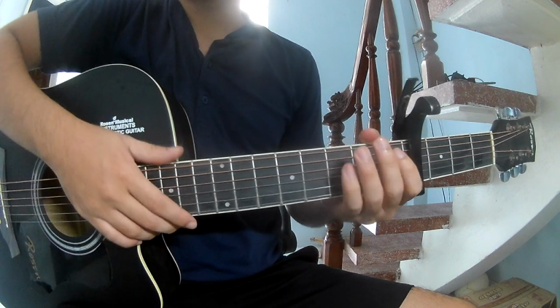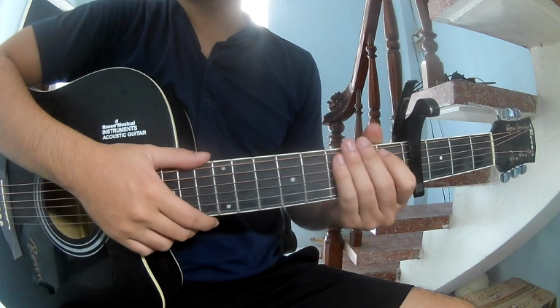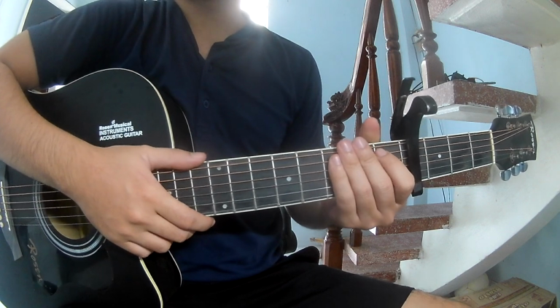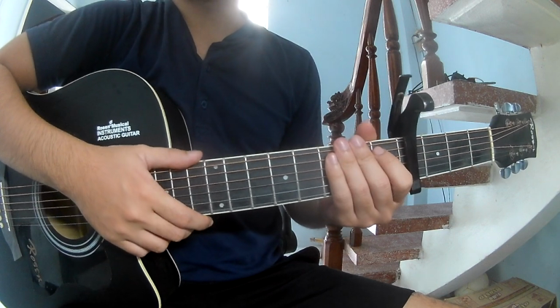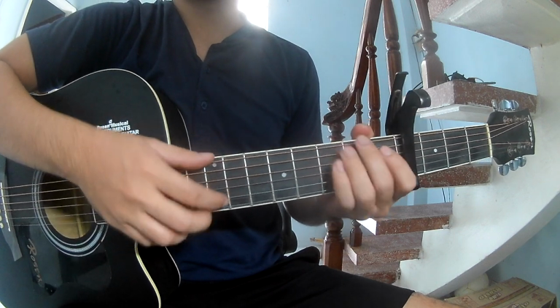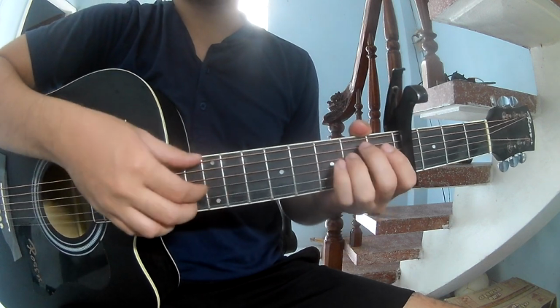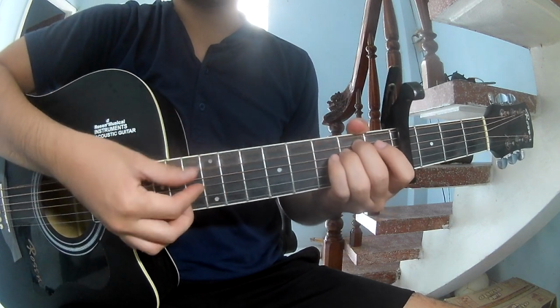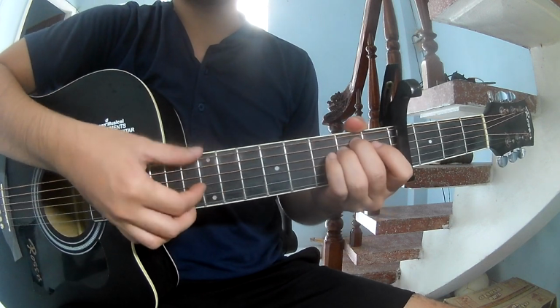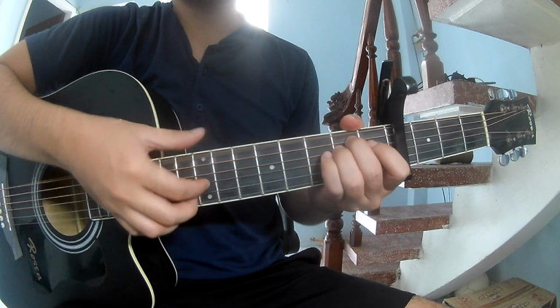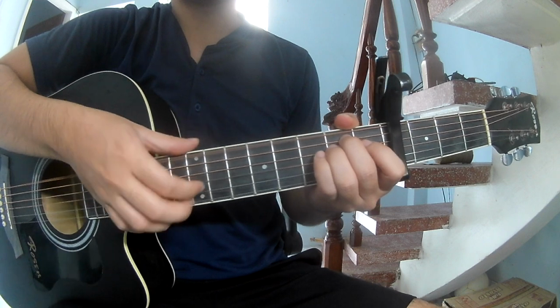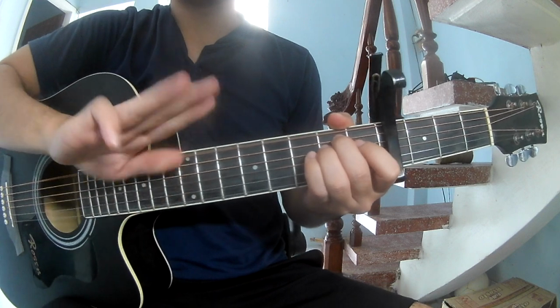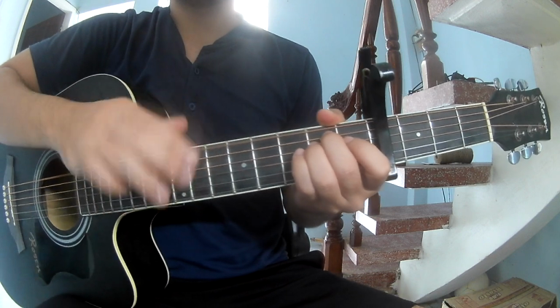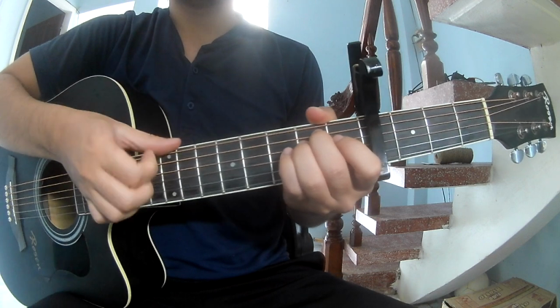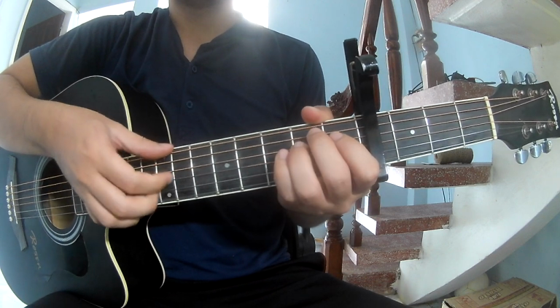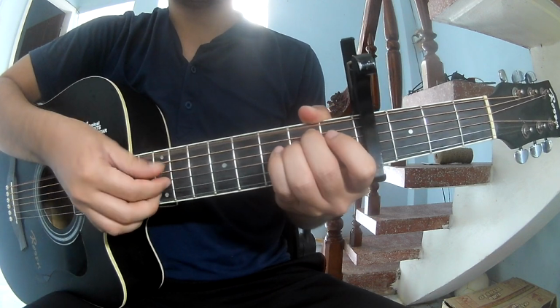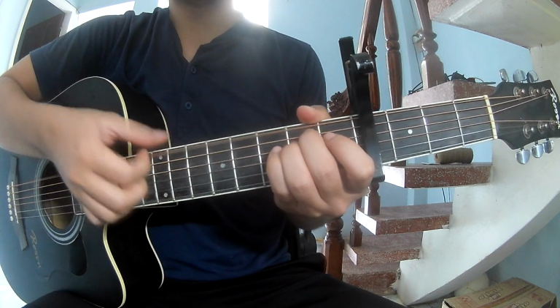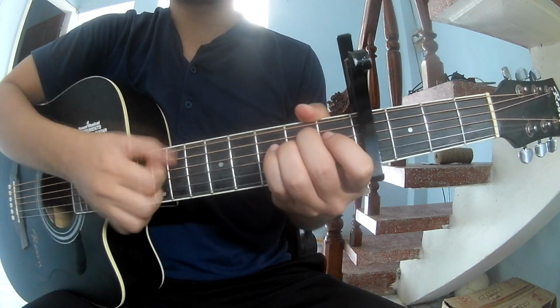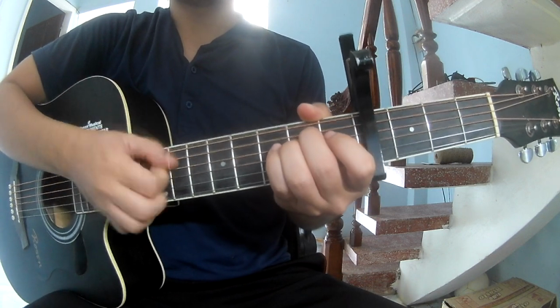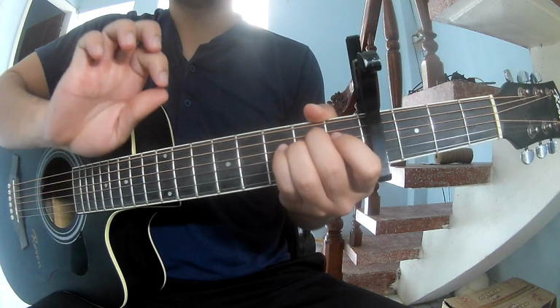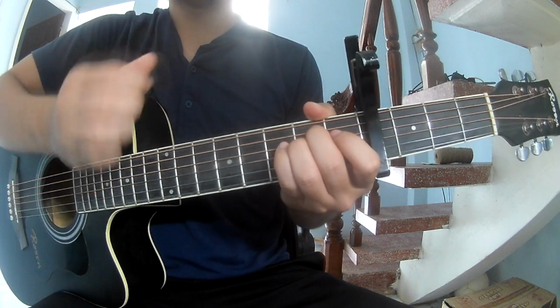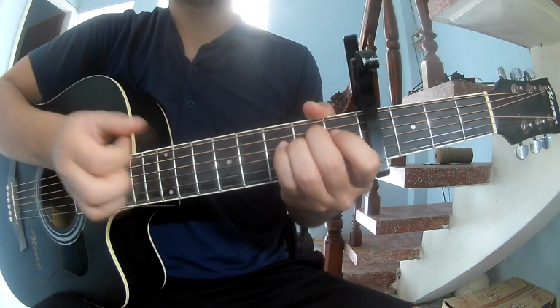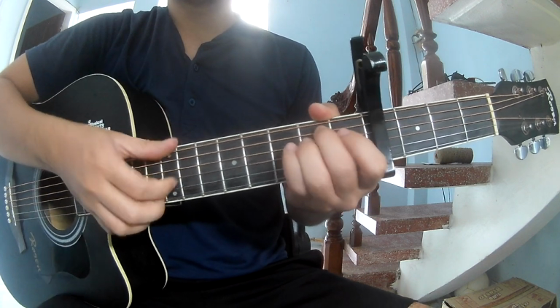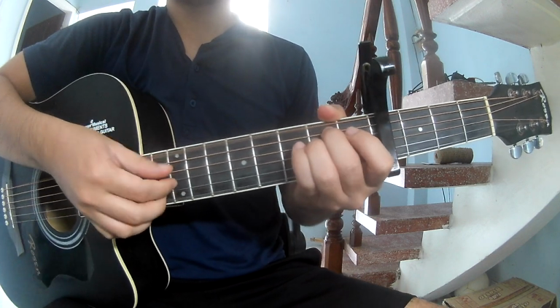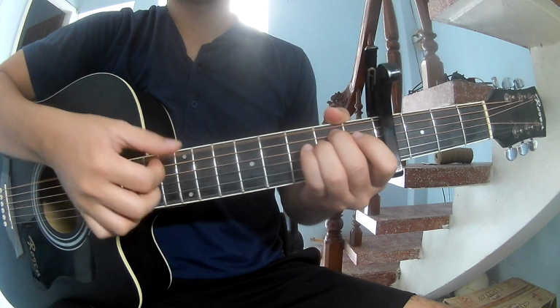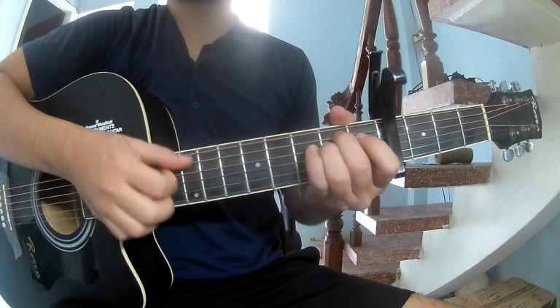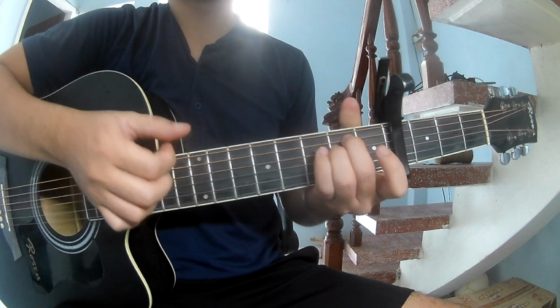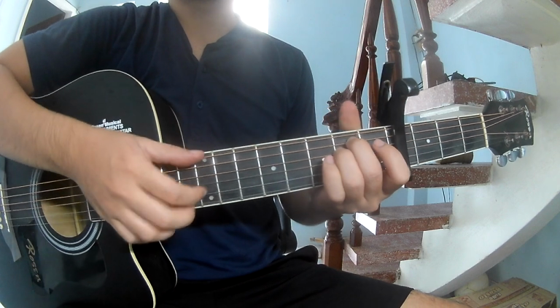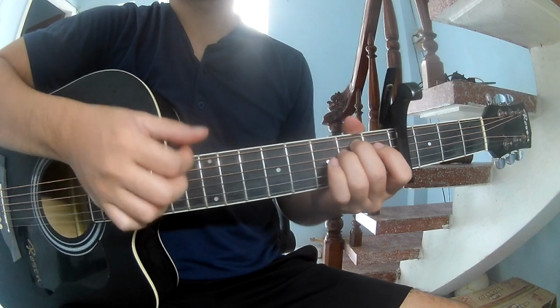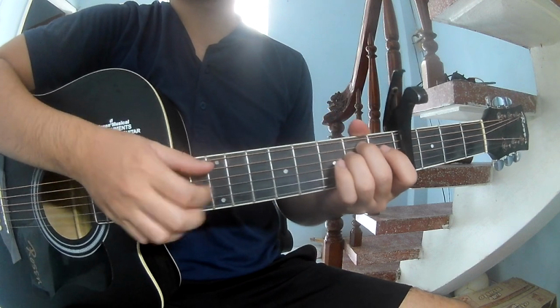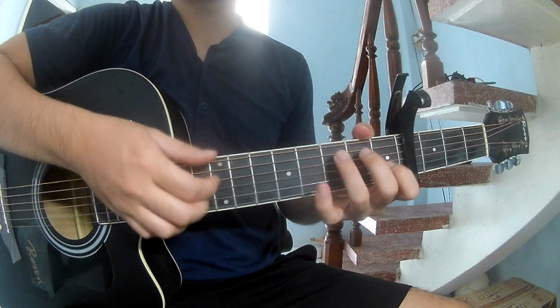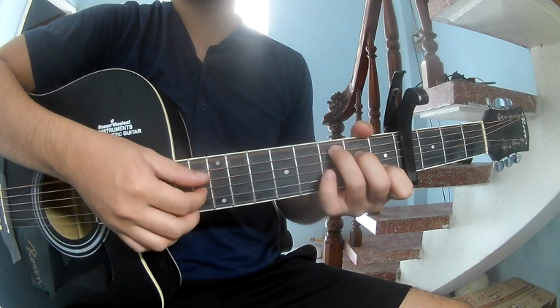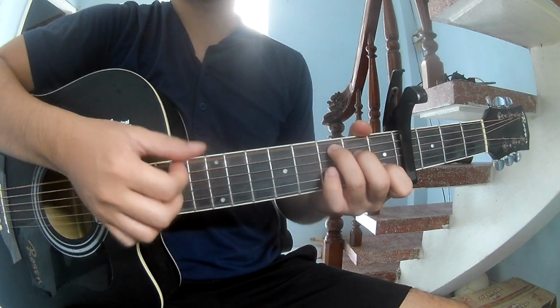The first chord strumming pattern as you play is: down, down, up, down, up, up, down, up.